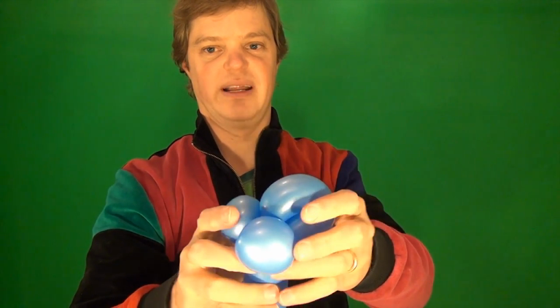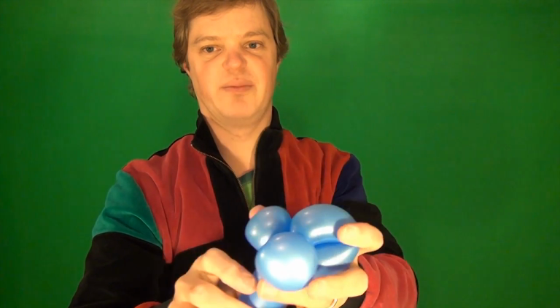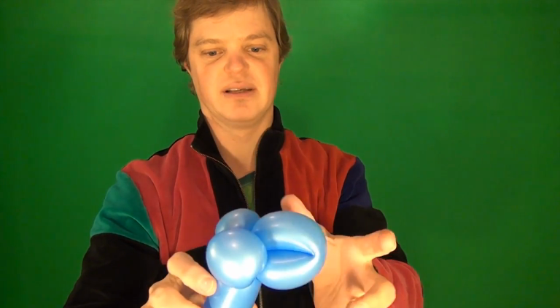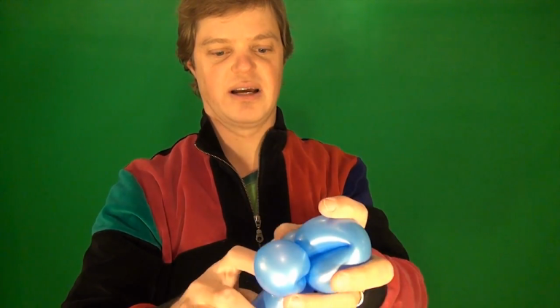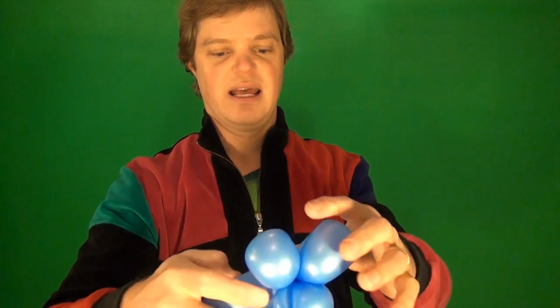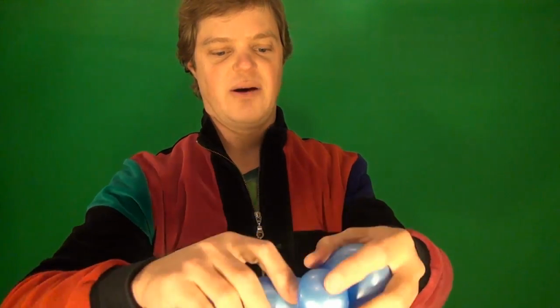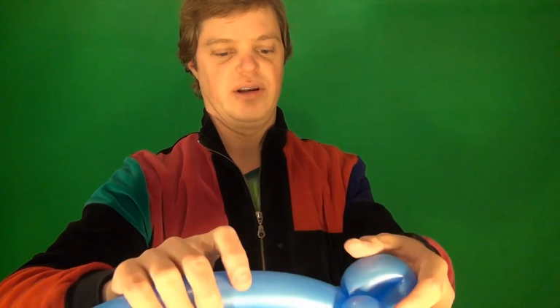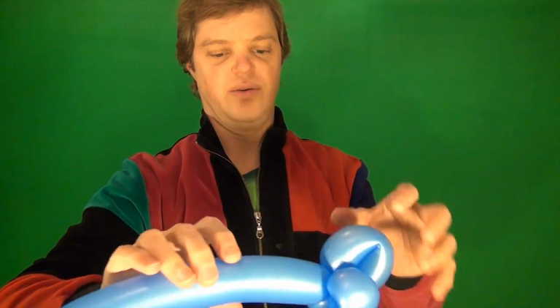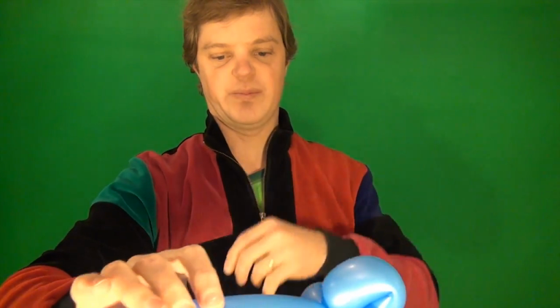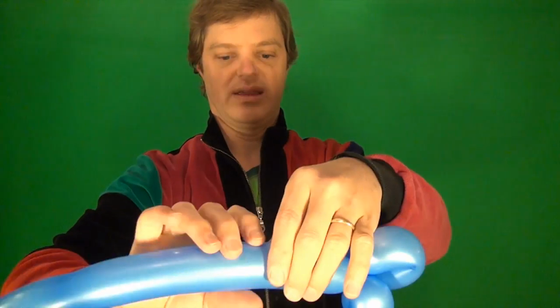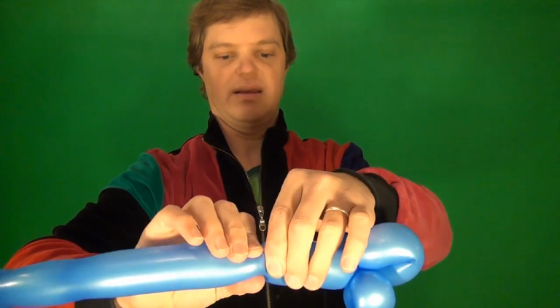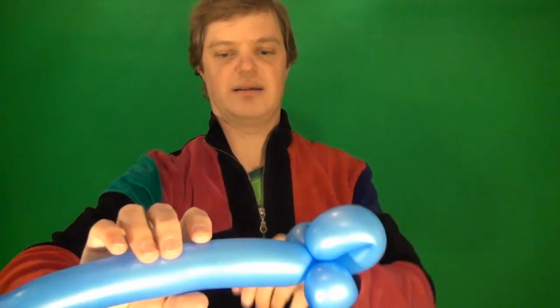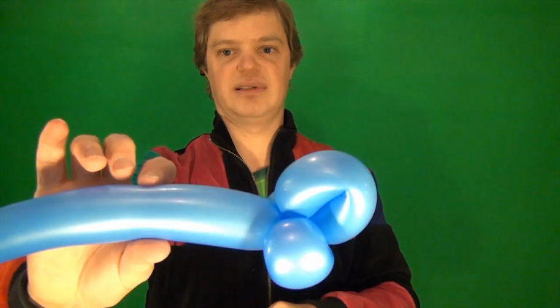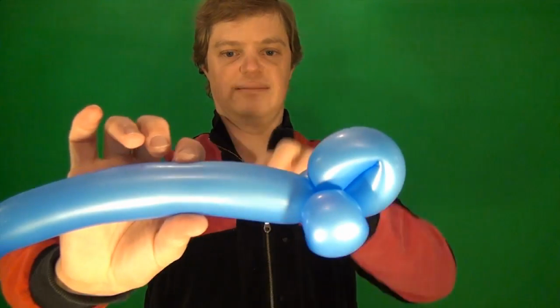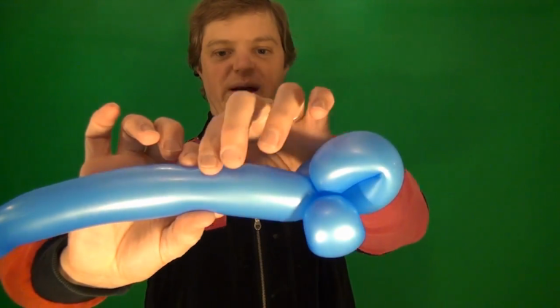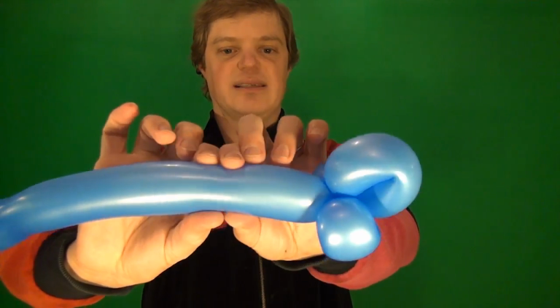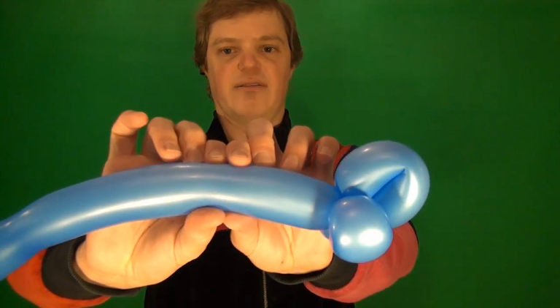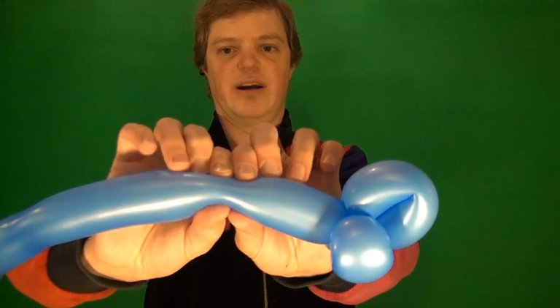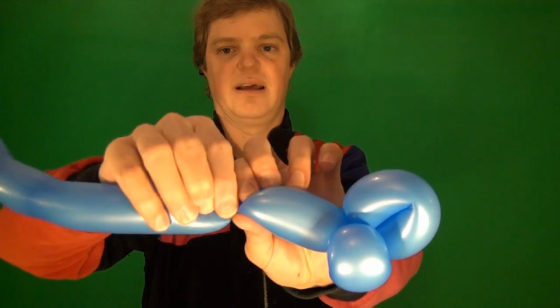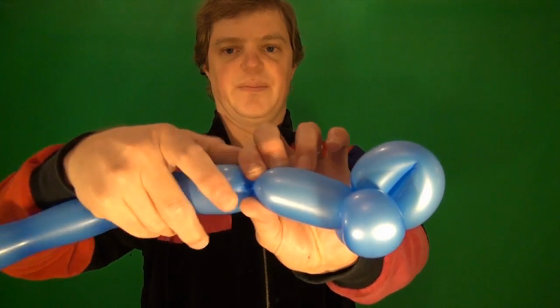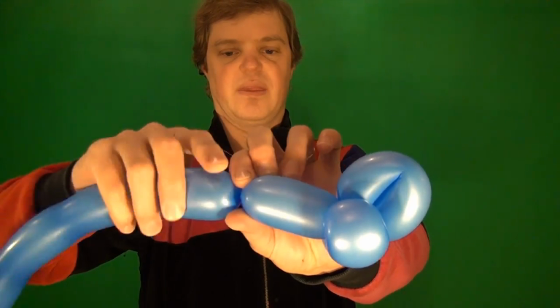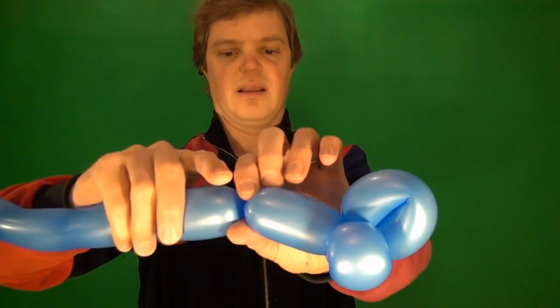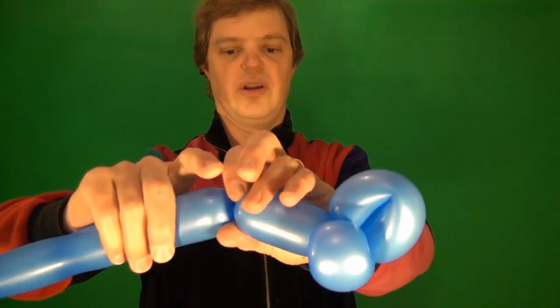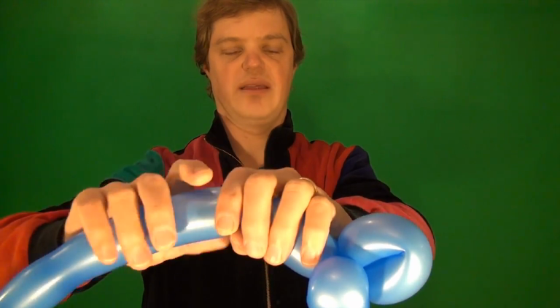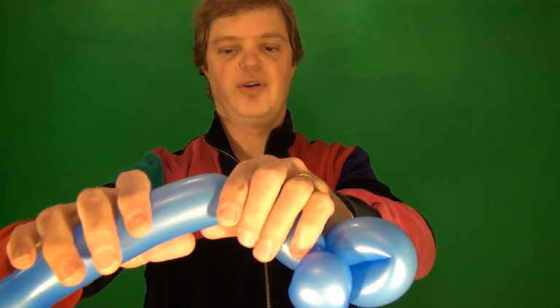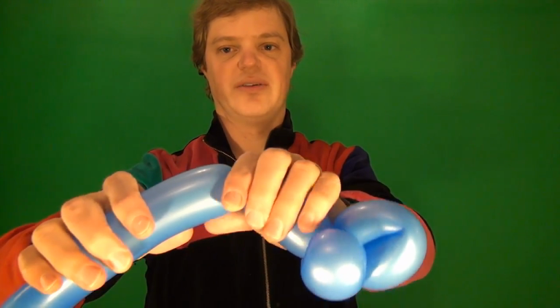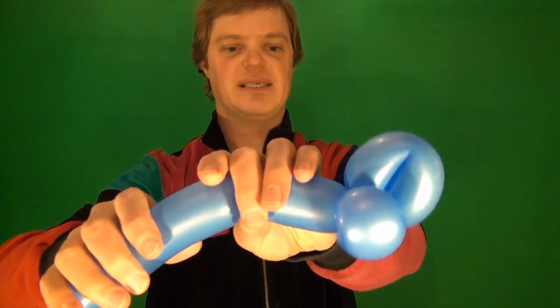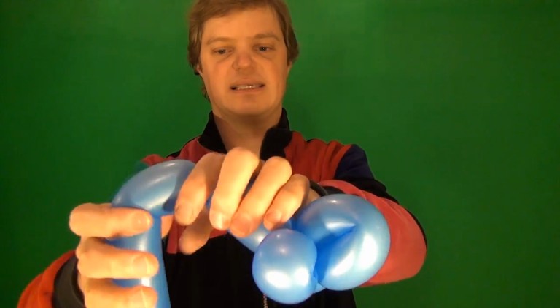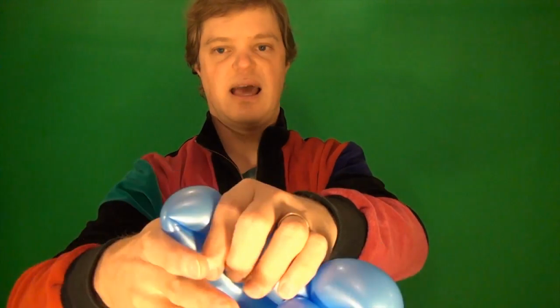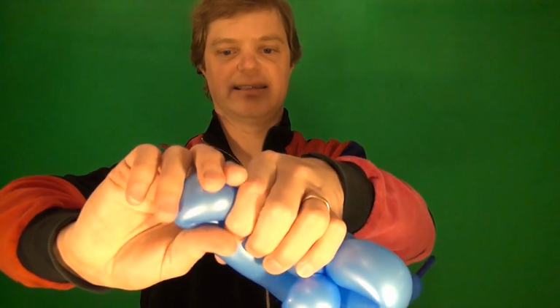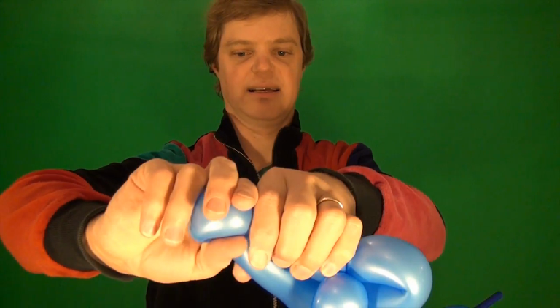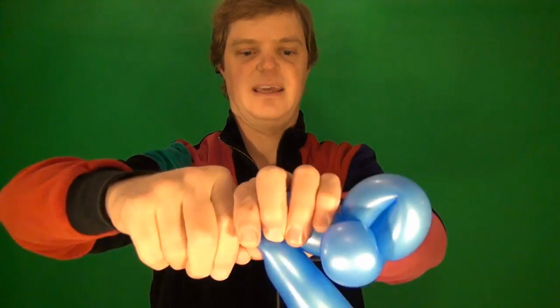Now we're going to make two wheels, so make two small bubbles like this. They're not so small but anyway they're bubbles. Now go right over here and we're going to make the other two wheels.